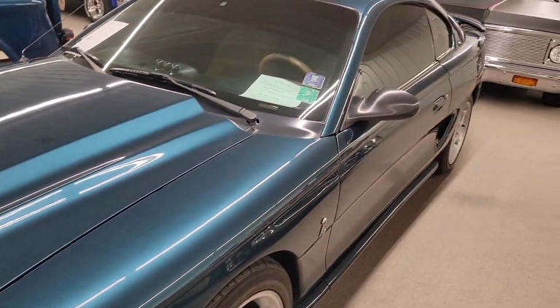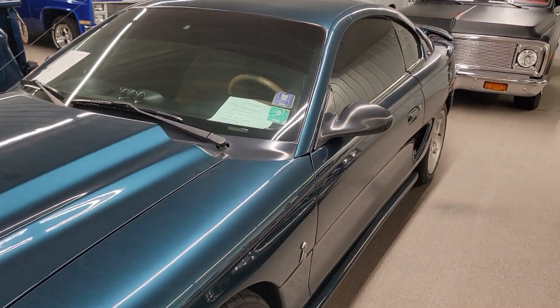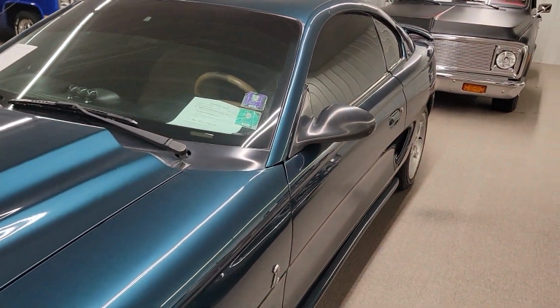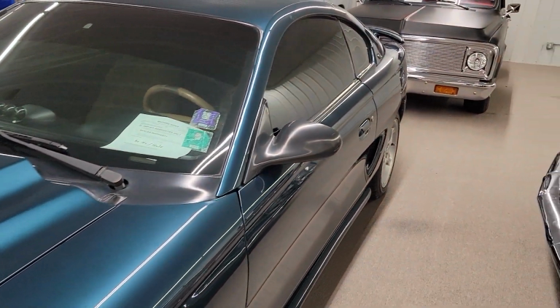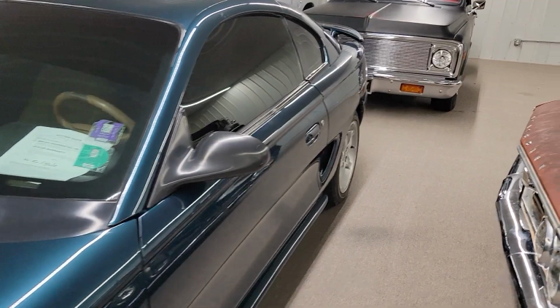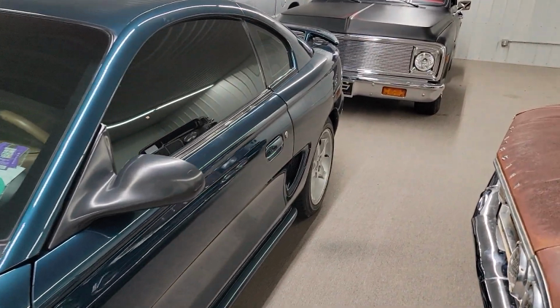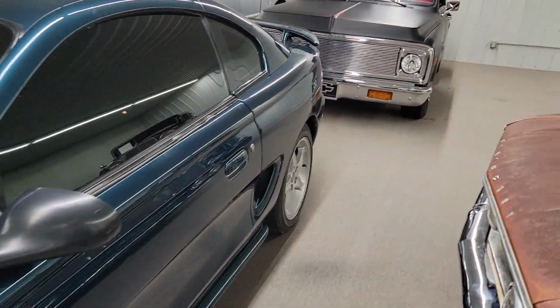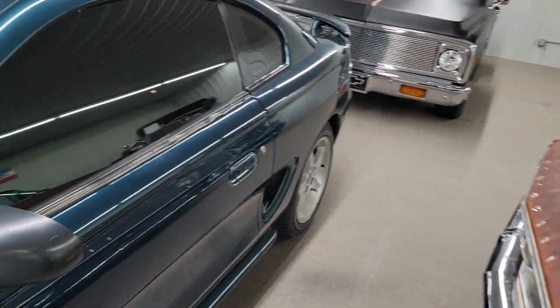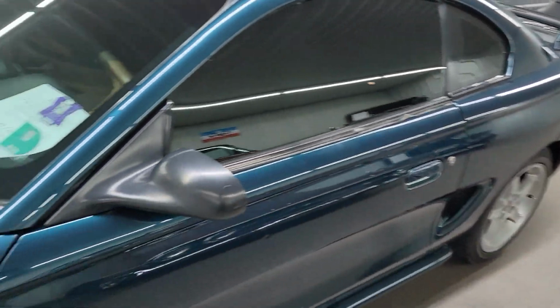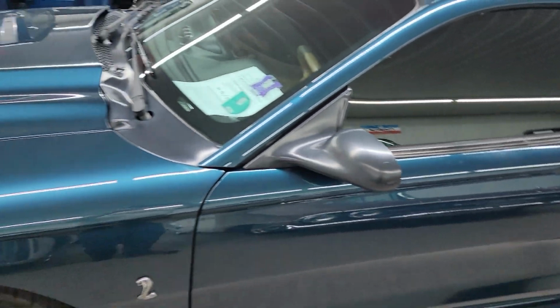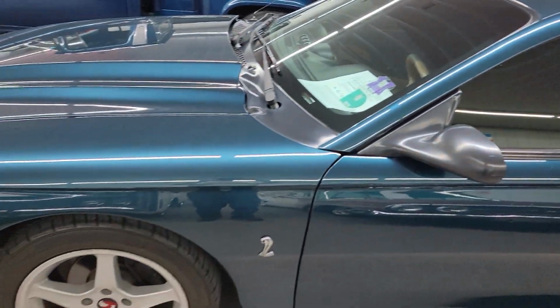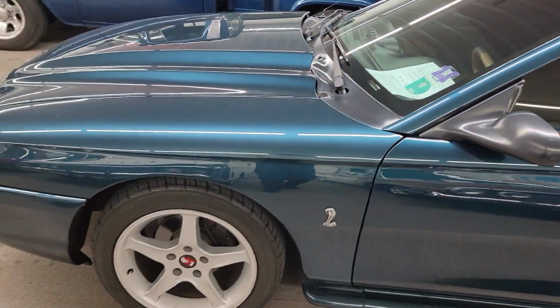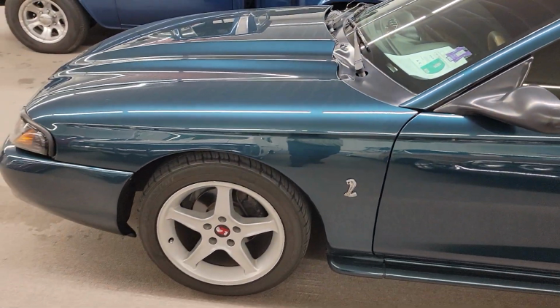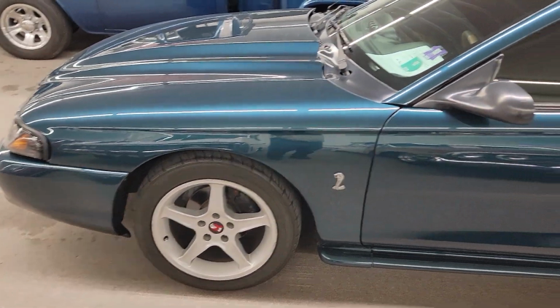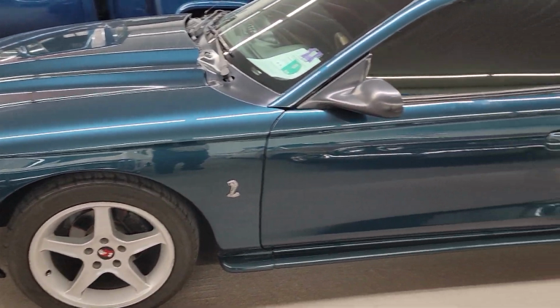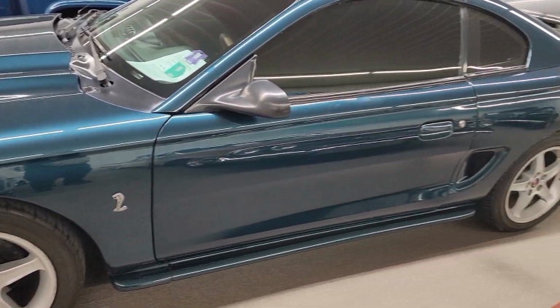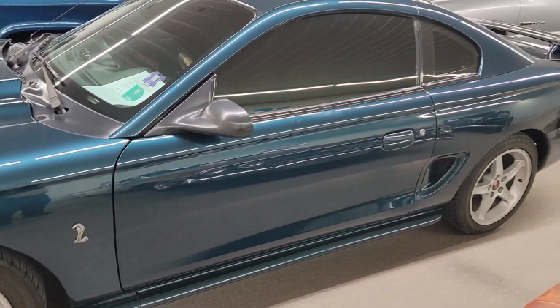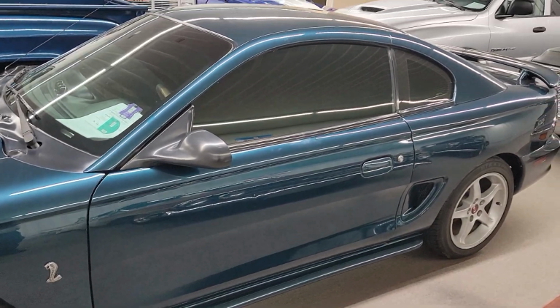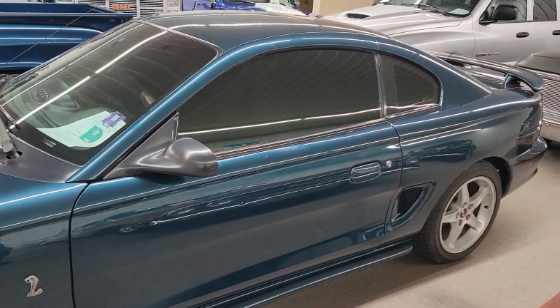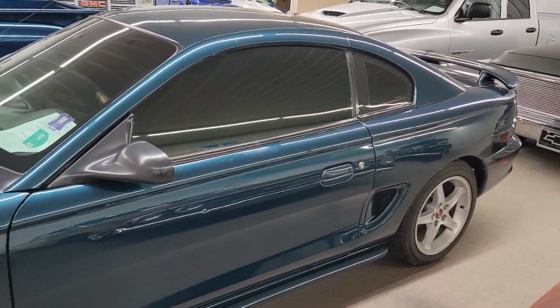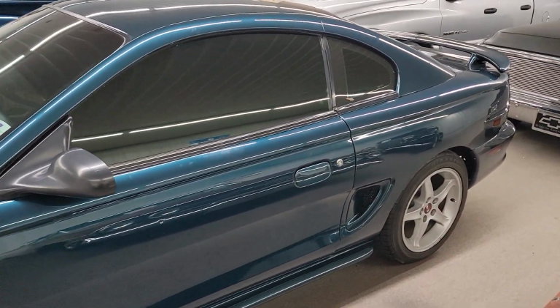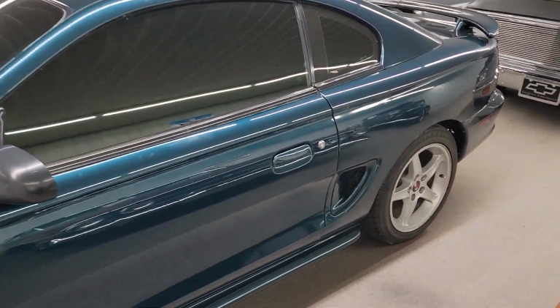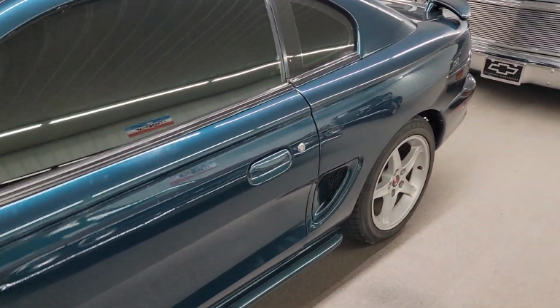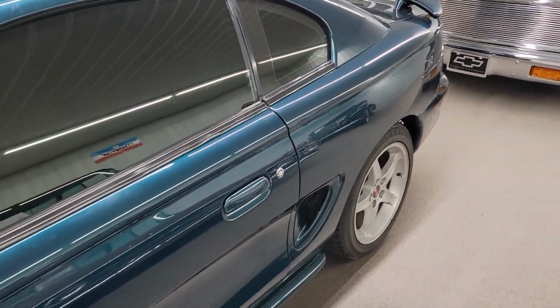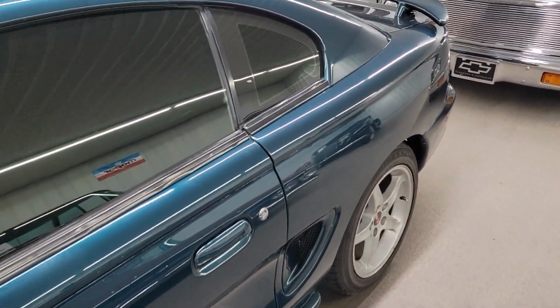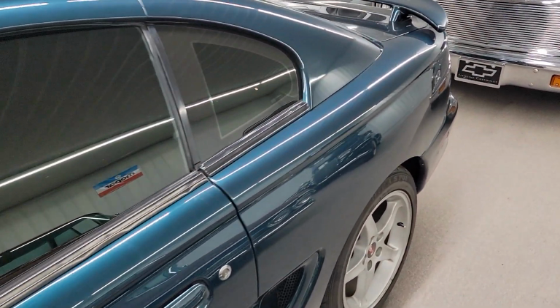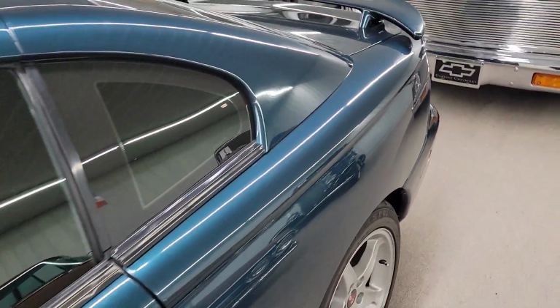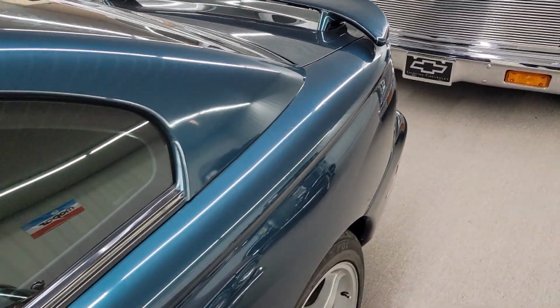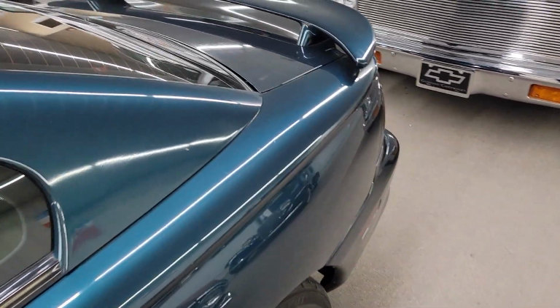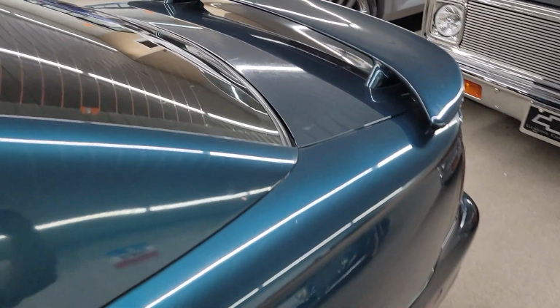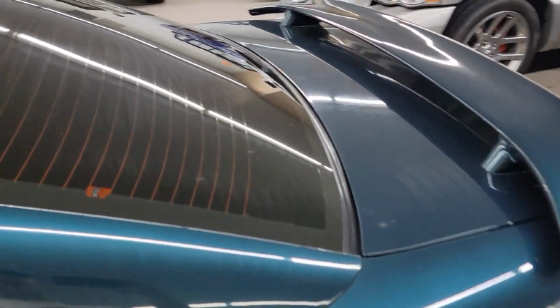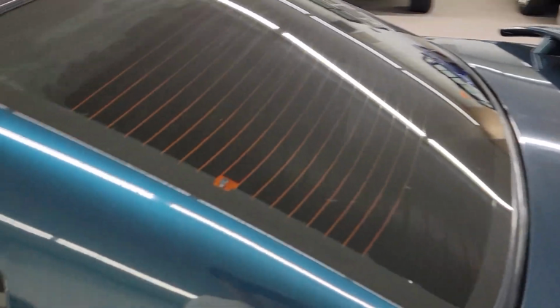Custom hood, nice paint on this car. Motor sounds like it's had some work done to it. It's got a little performance cam in it. Looks like it's had a different intake put on the car. It's really pretty on this car.